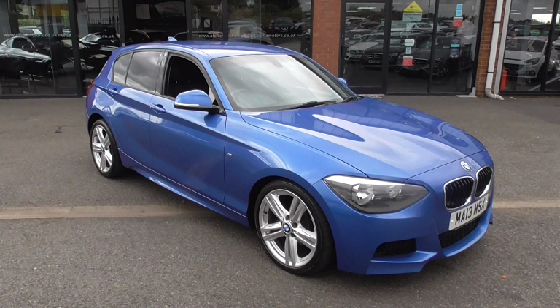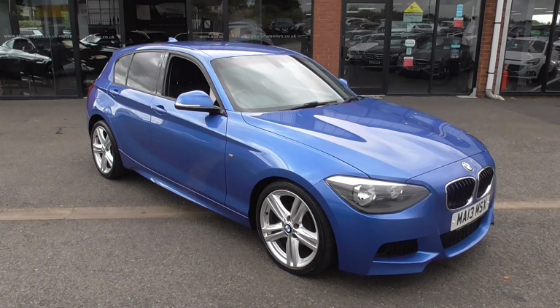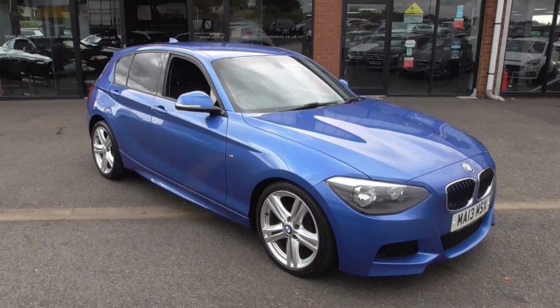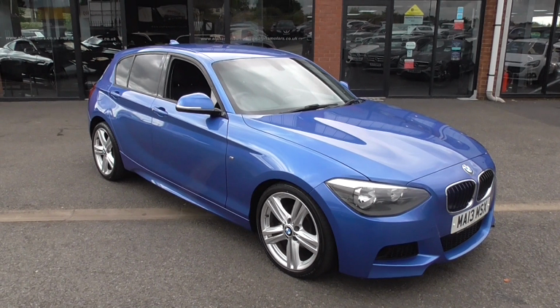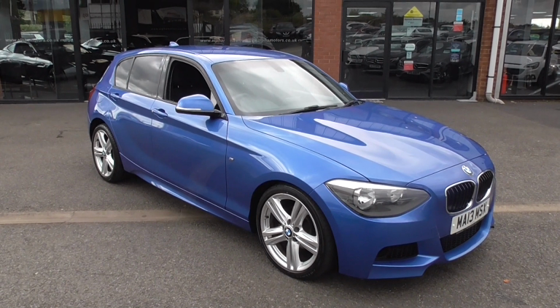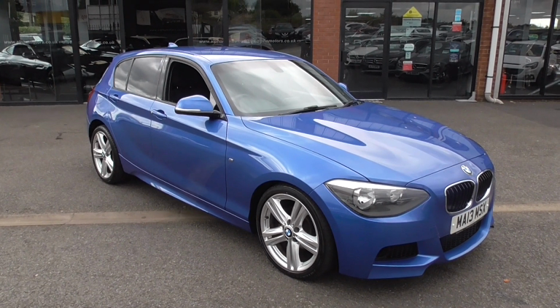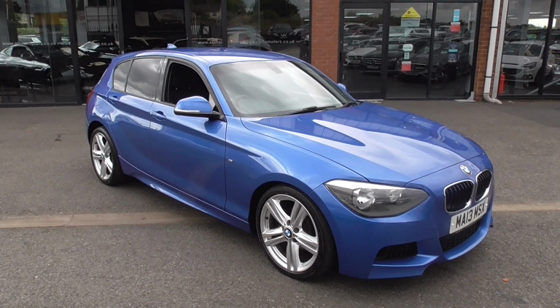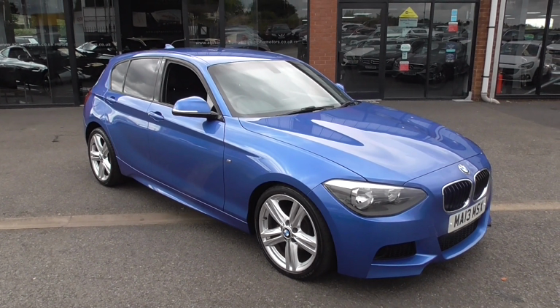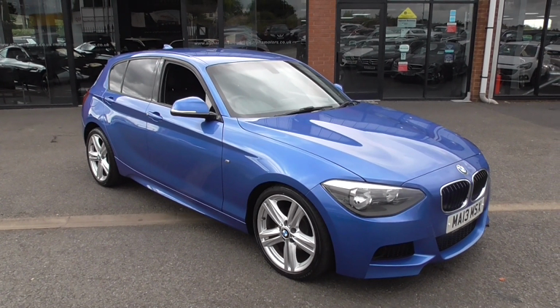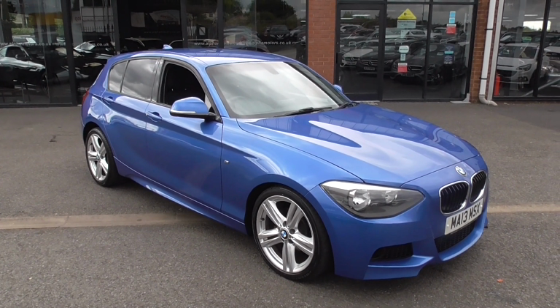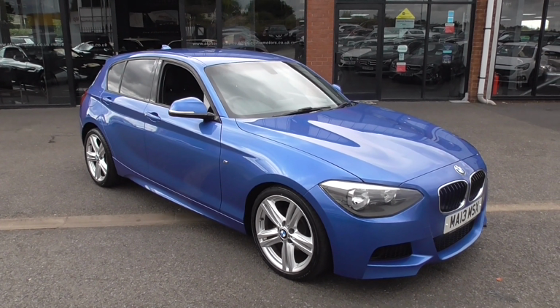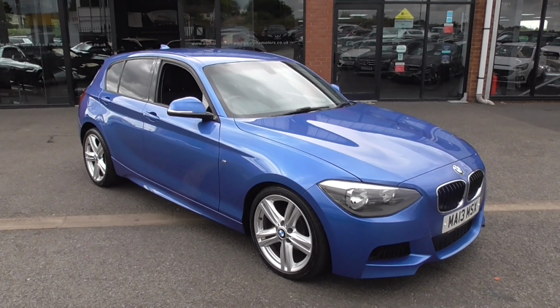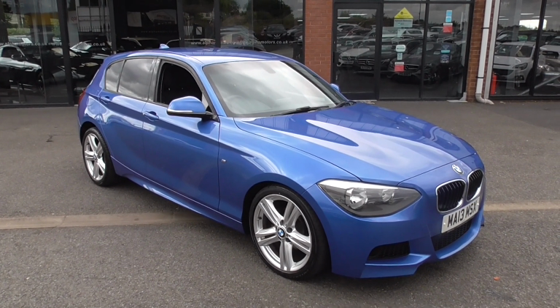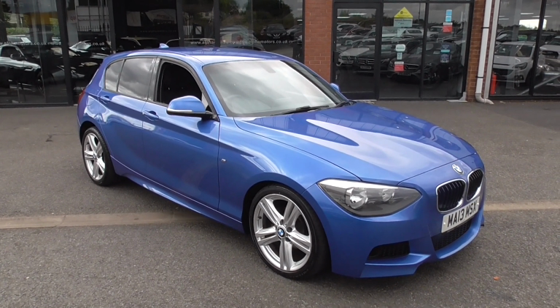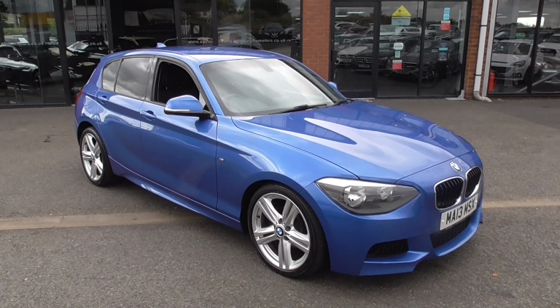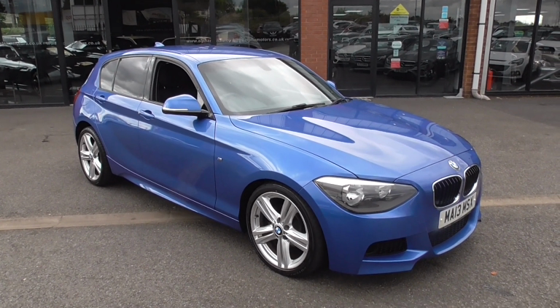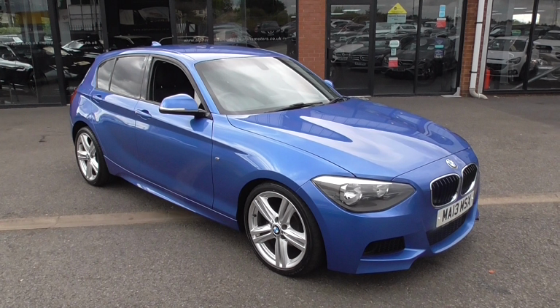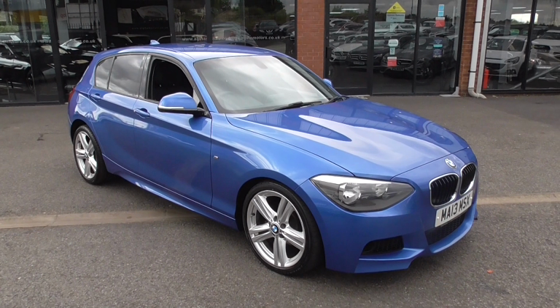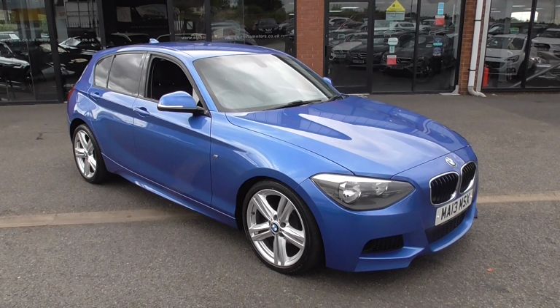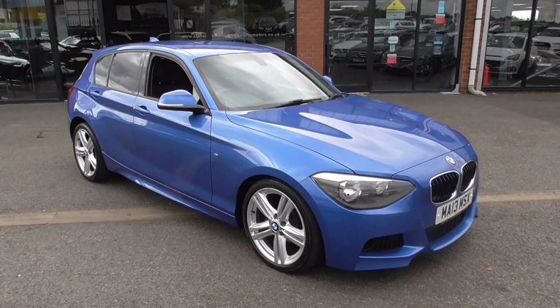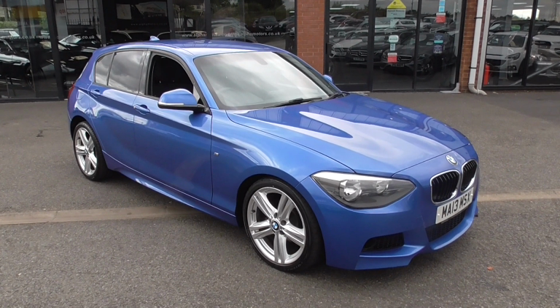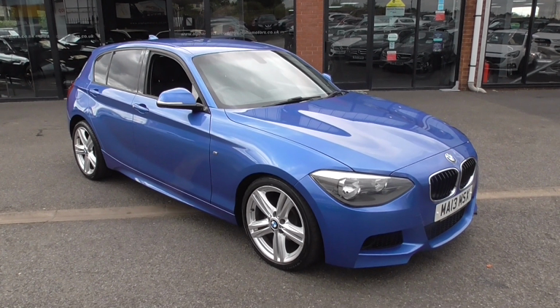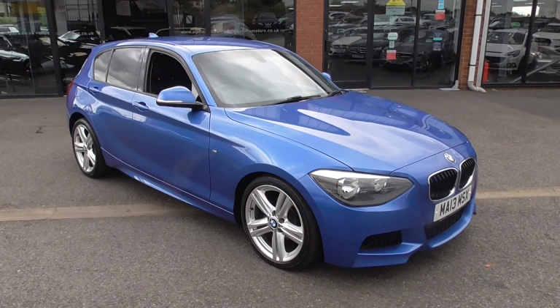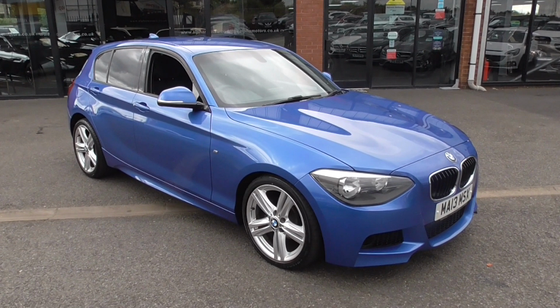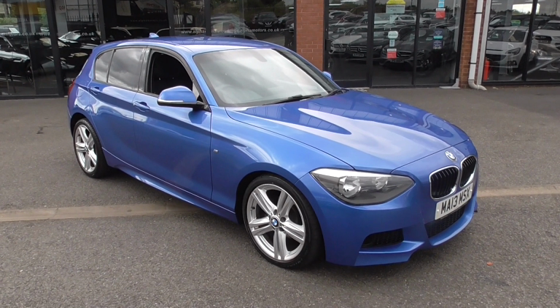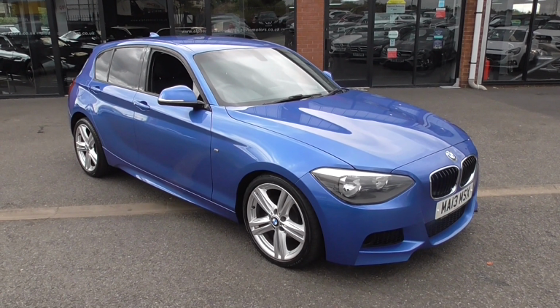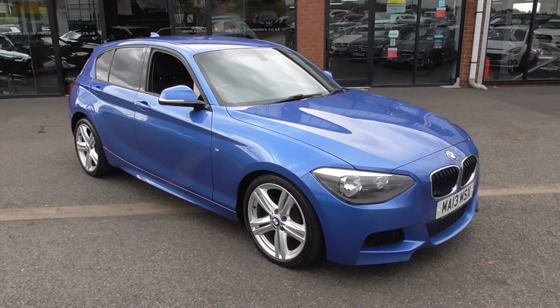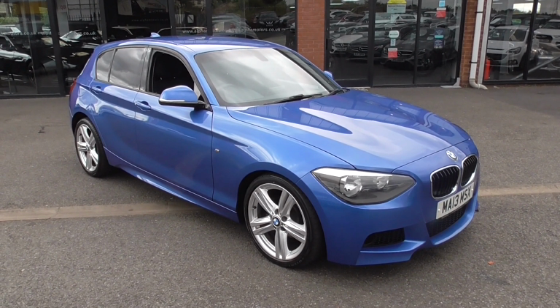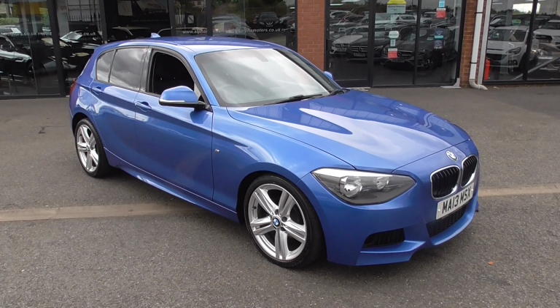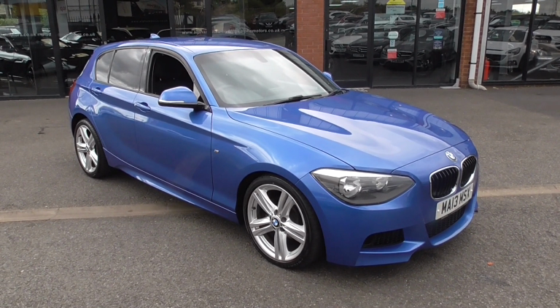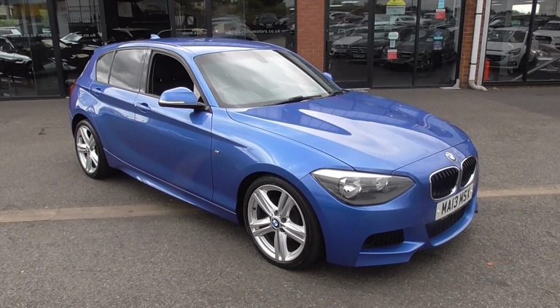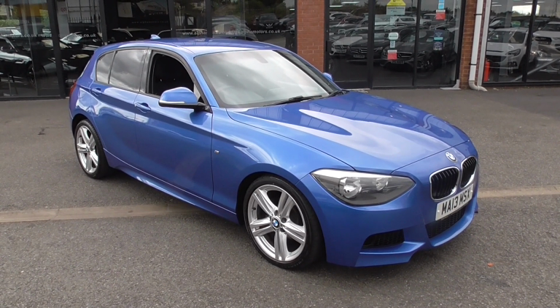Hi, welcome to Alfa Motors here in Wigan. My name's Graeme and today I'm going to show you around this 2013 BMW 116D M Sport.